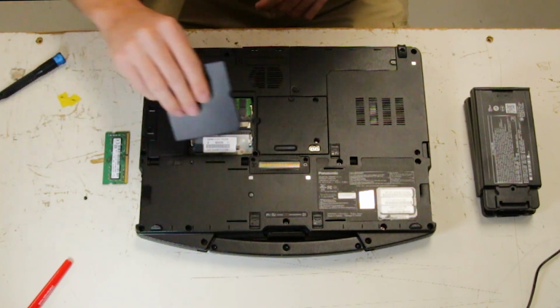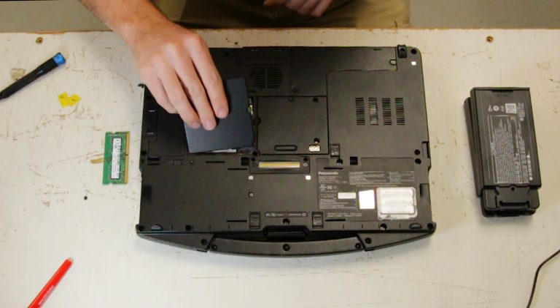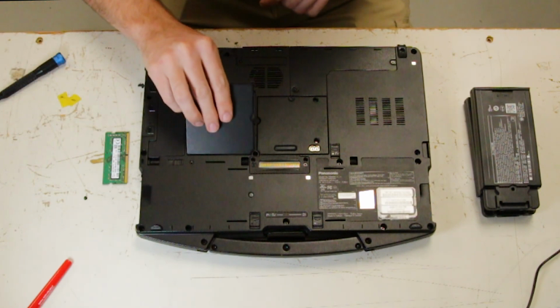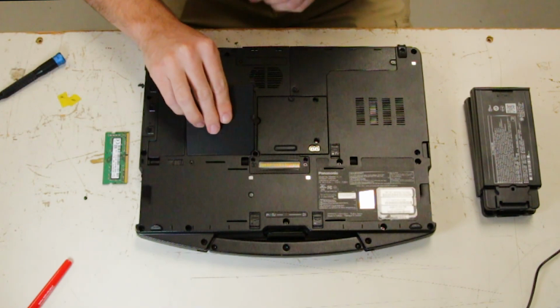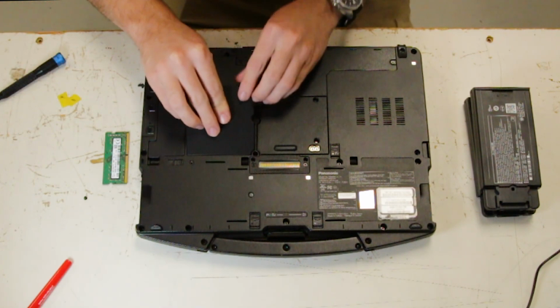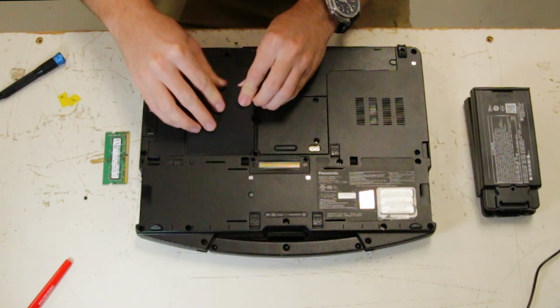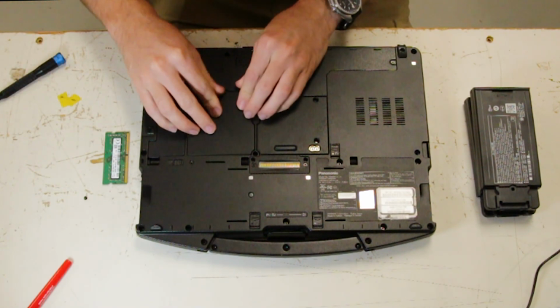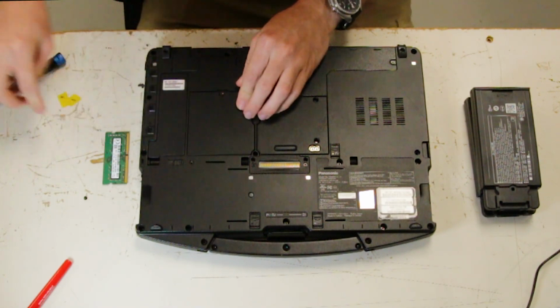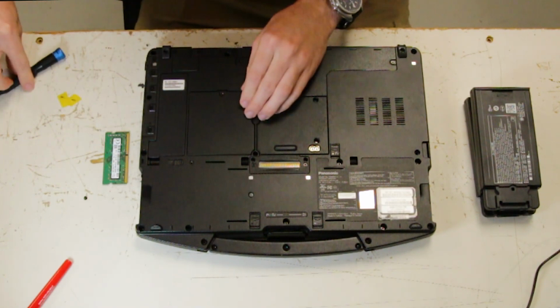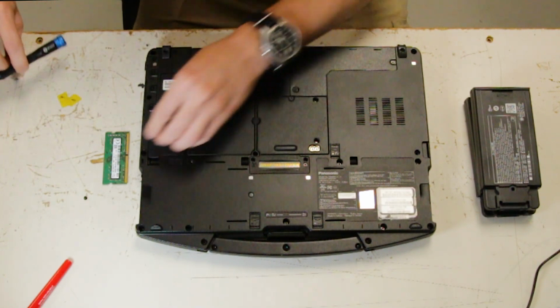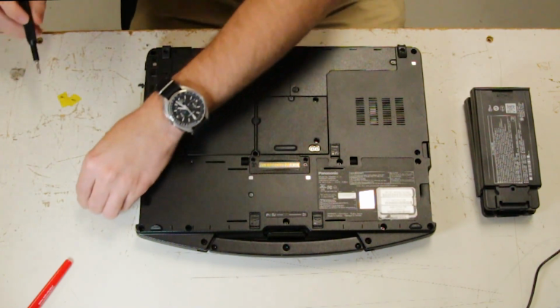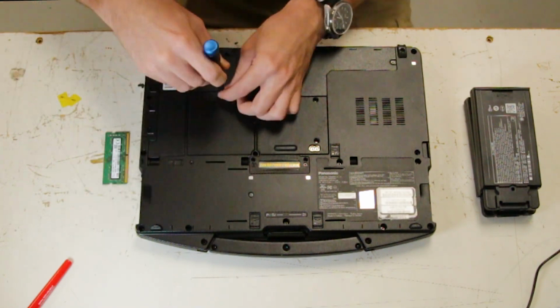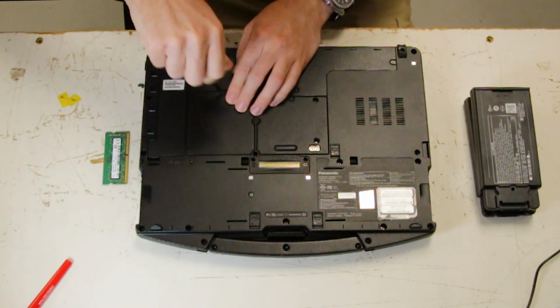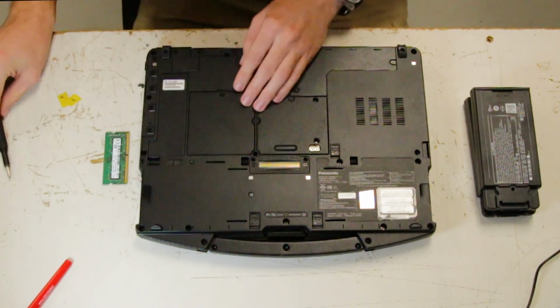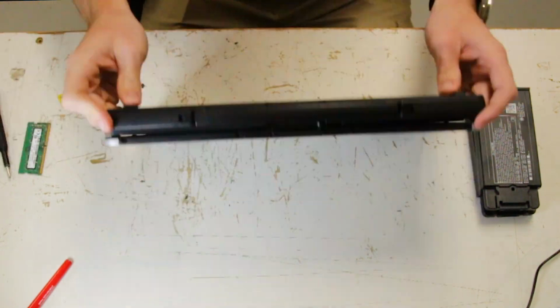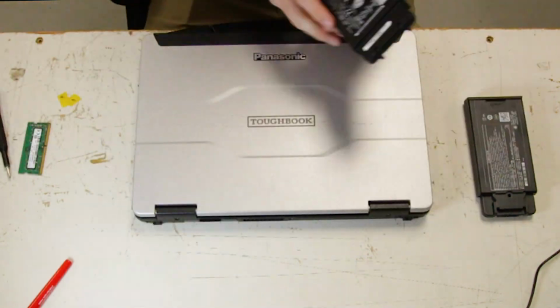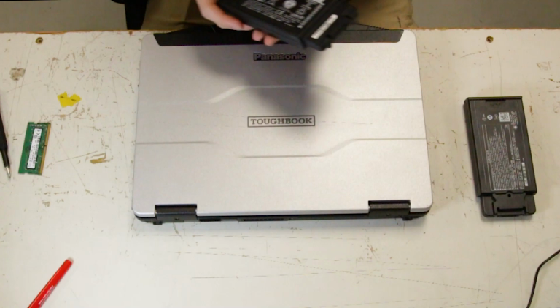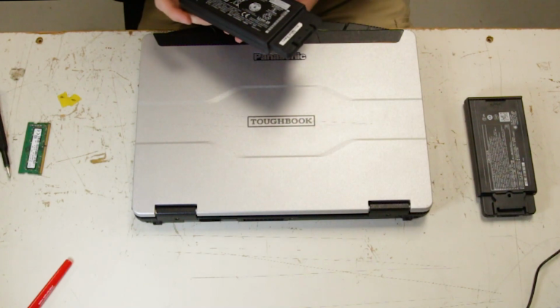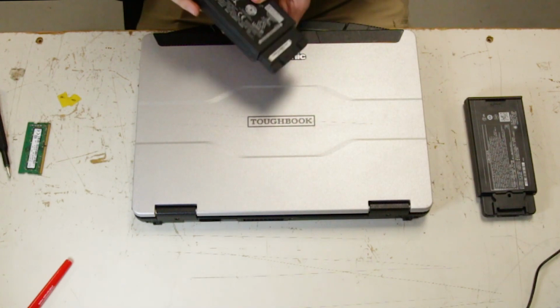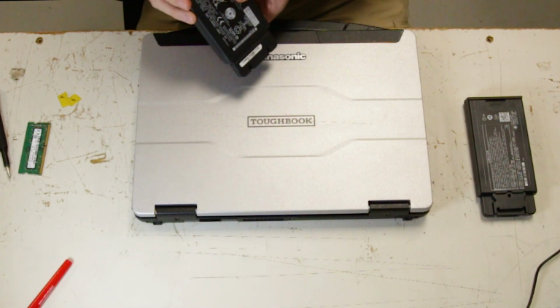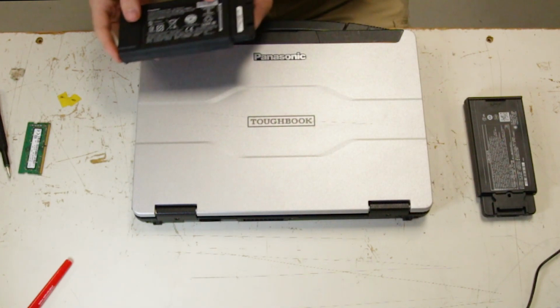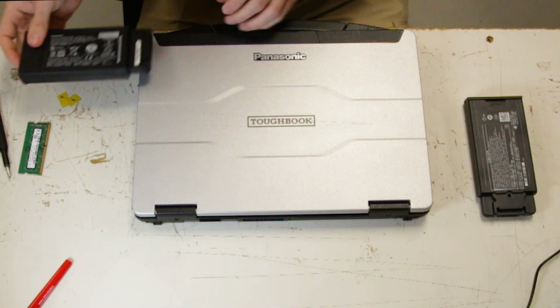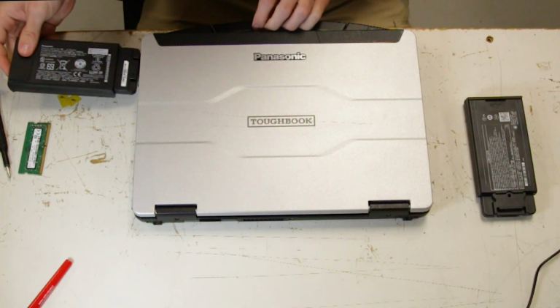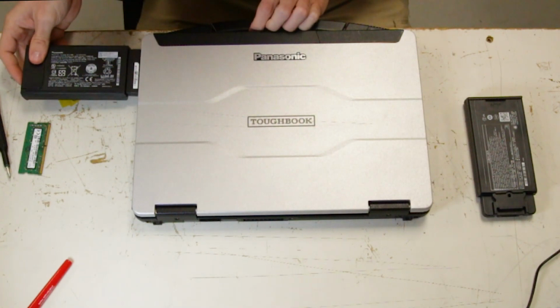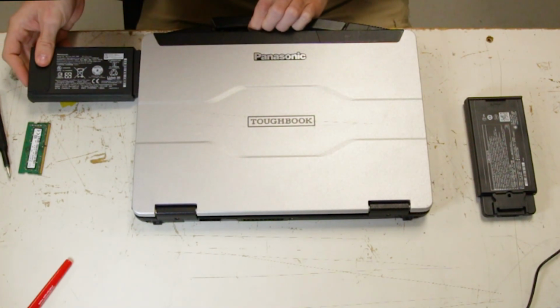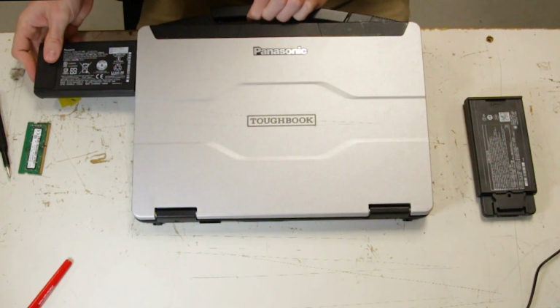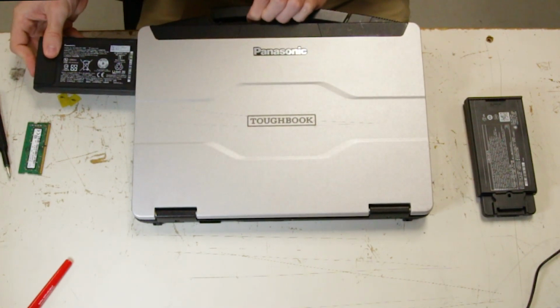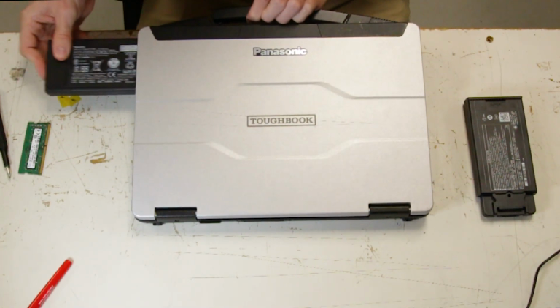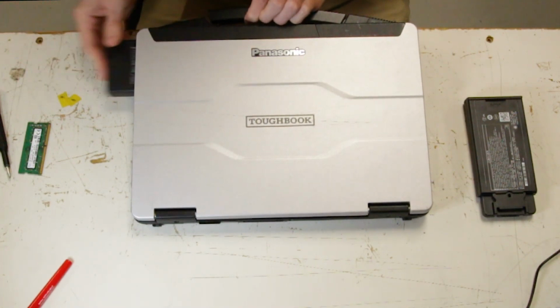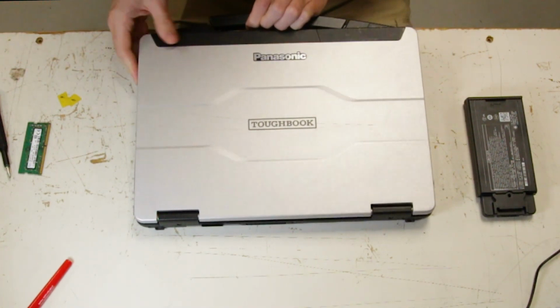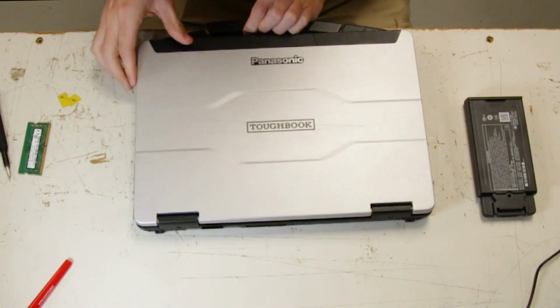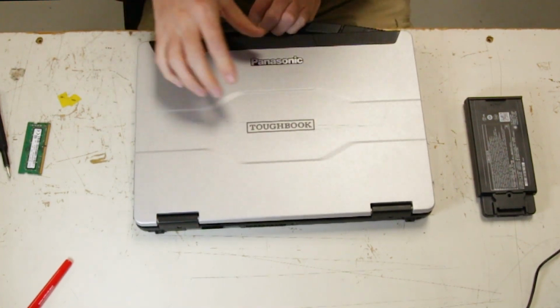Now you can put back on your door, put your batteries back in, and you're all set.